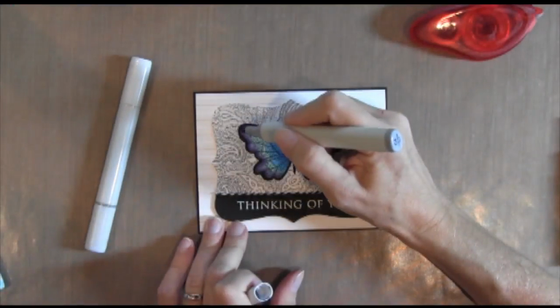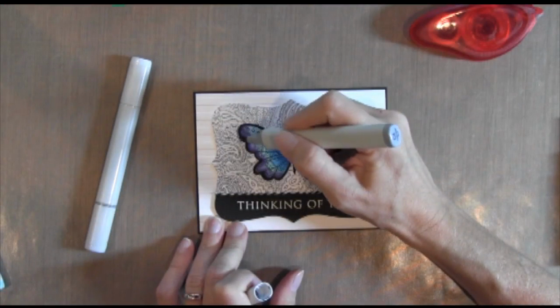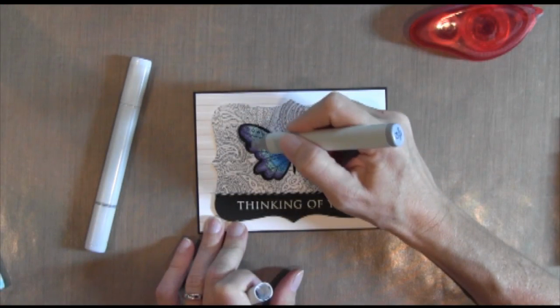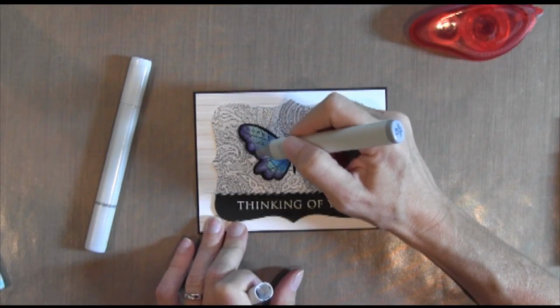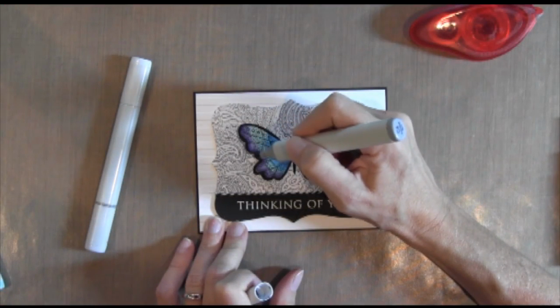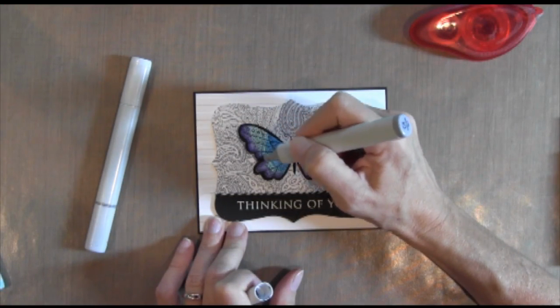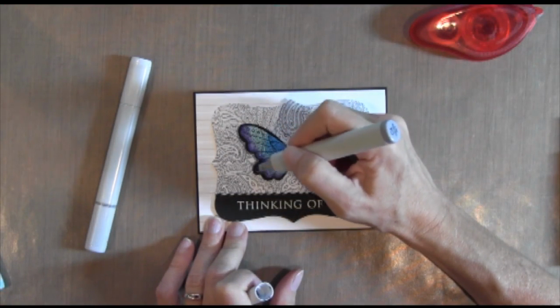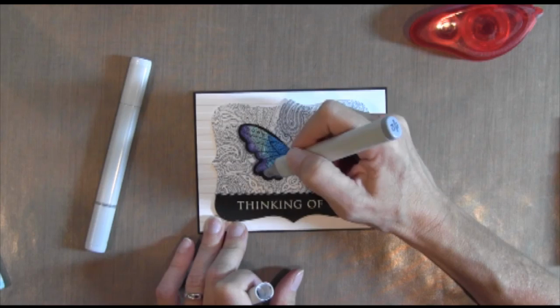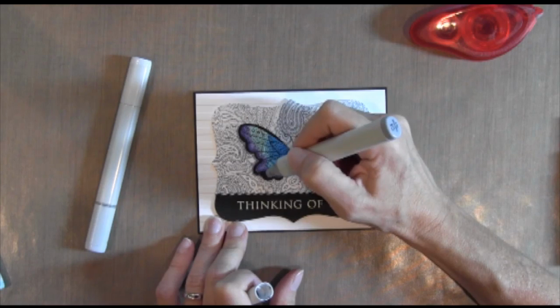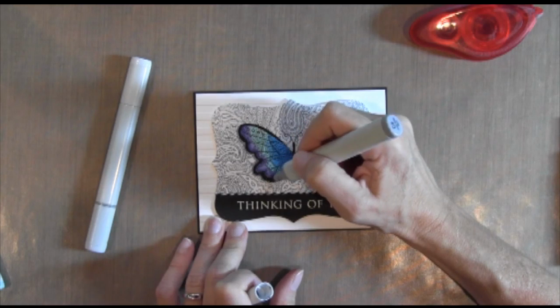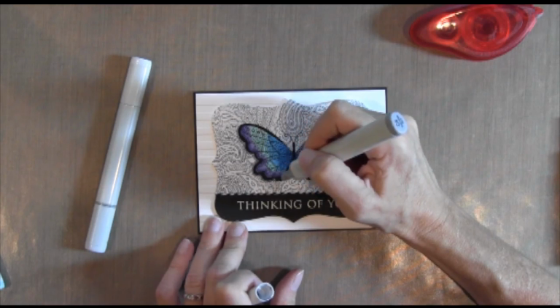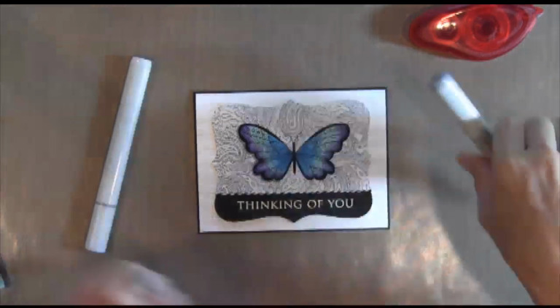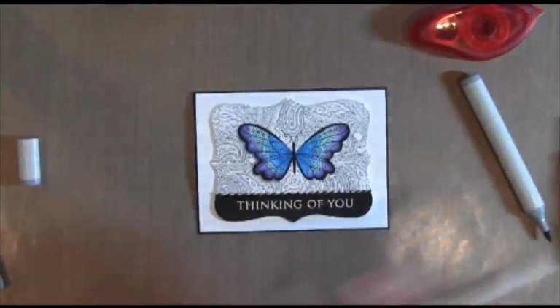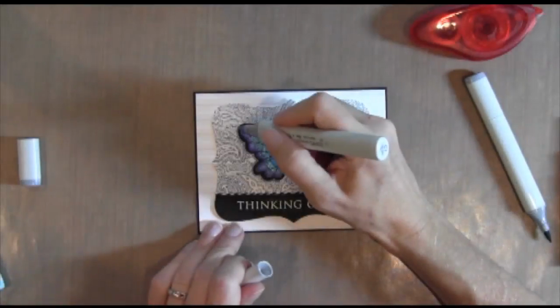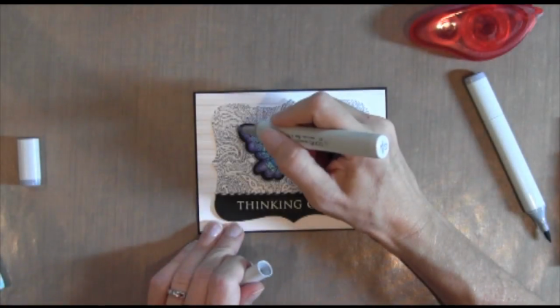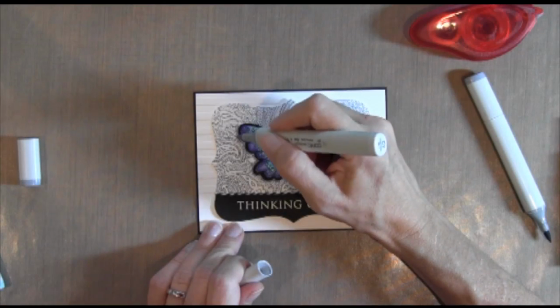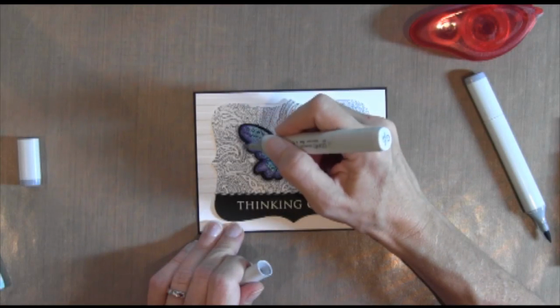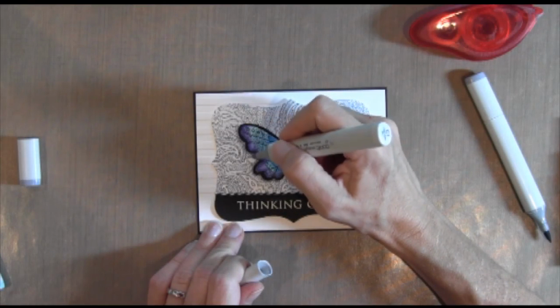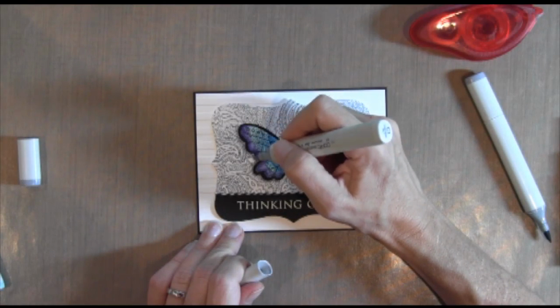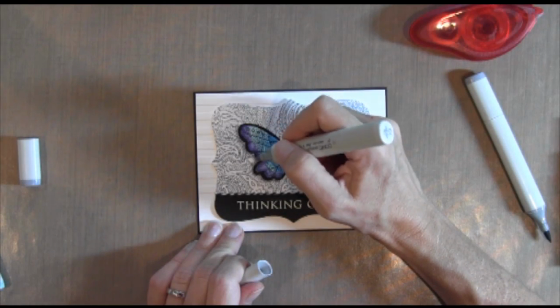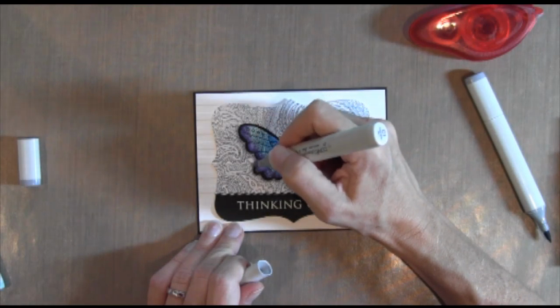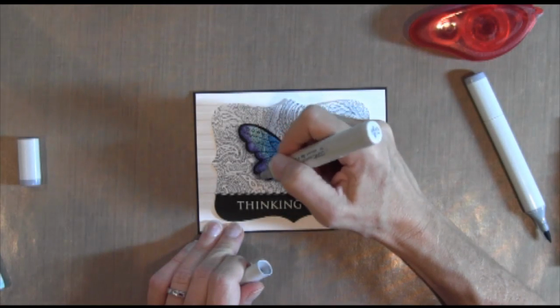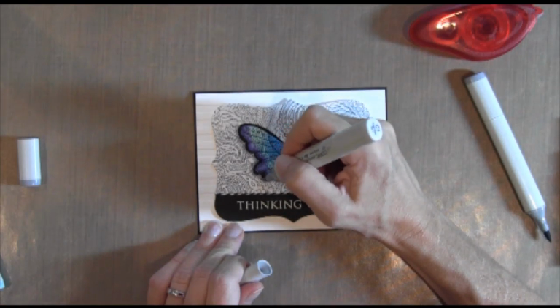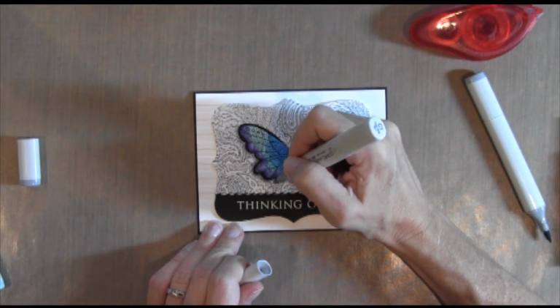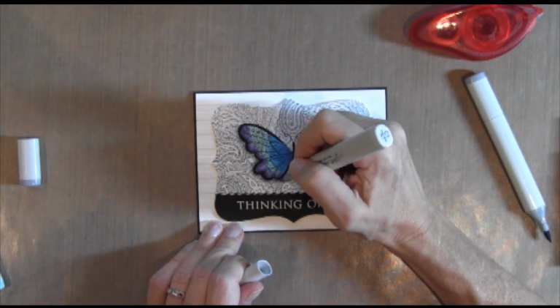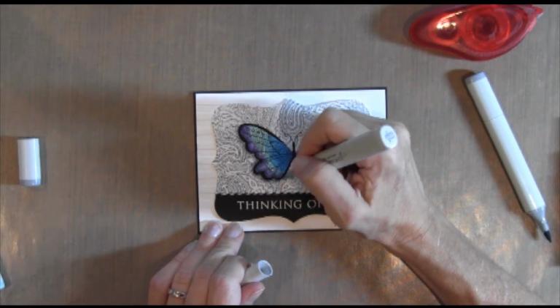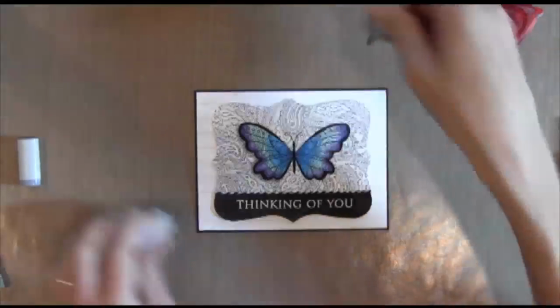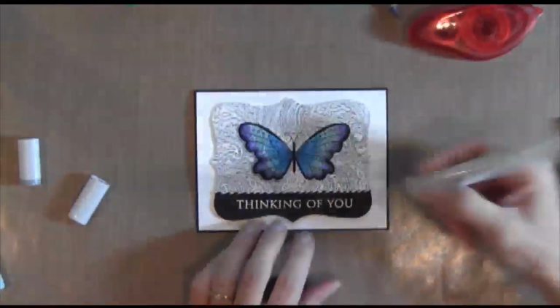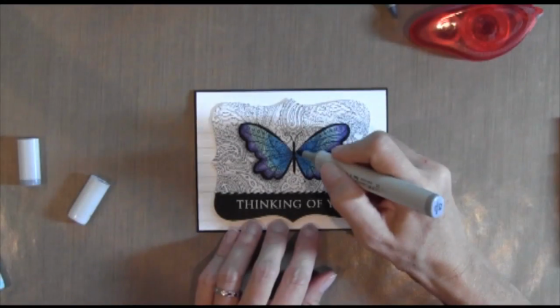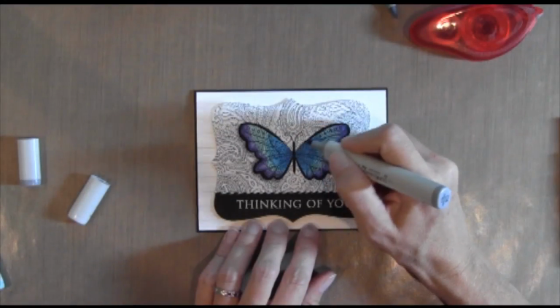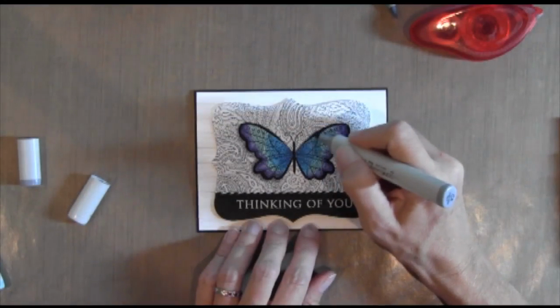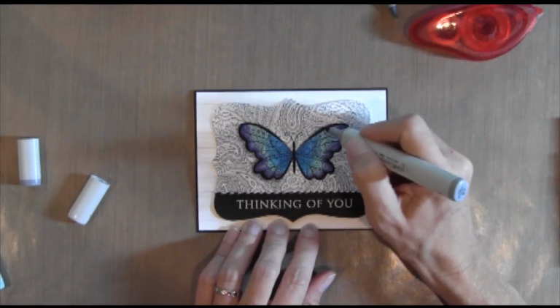I realized I forgot to do the gray, so I used a C4 and a C1 — just some gray on the edges — and that created a little bit more of a shadow pop for the butterfly.